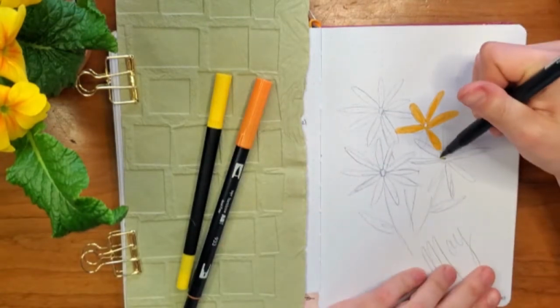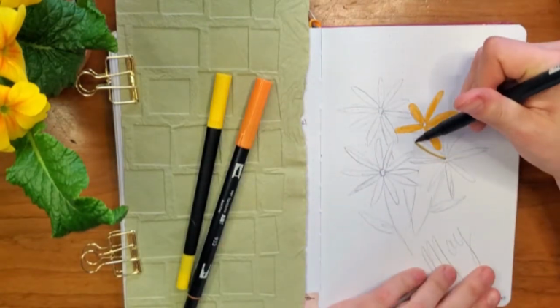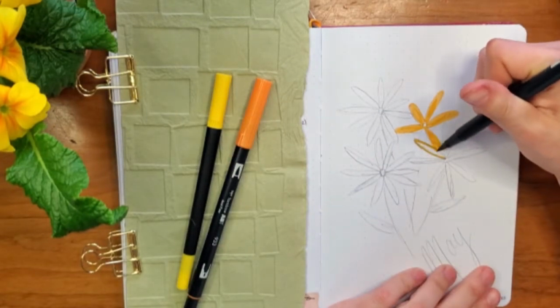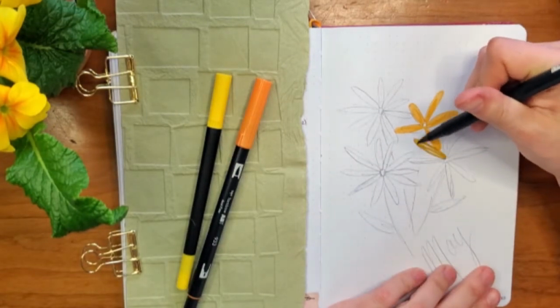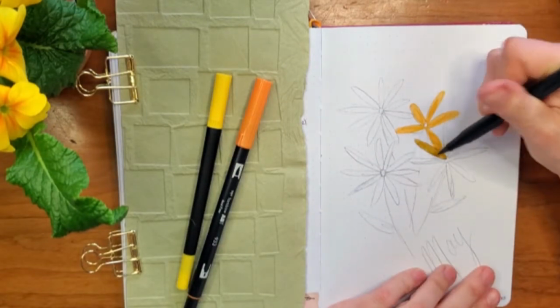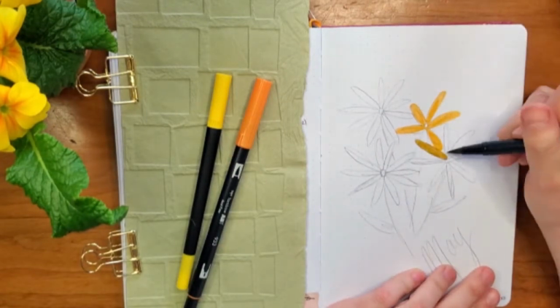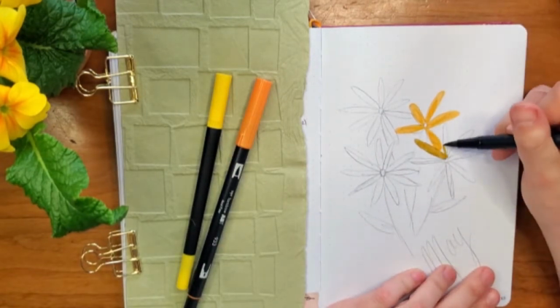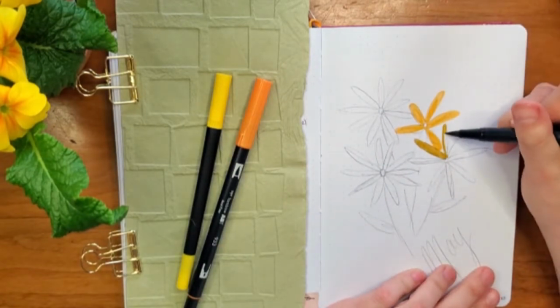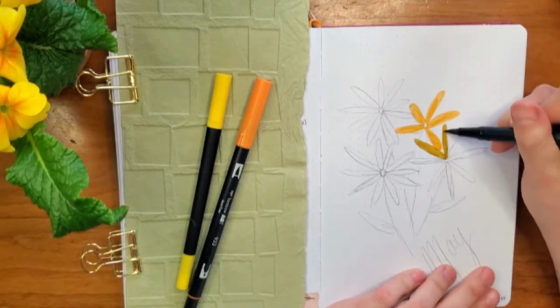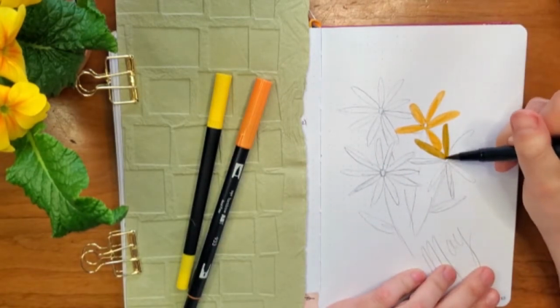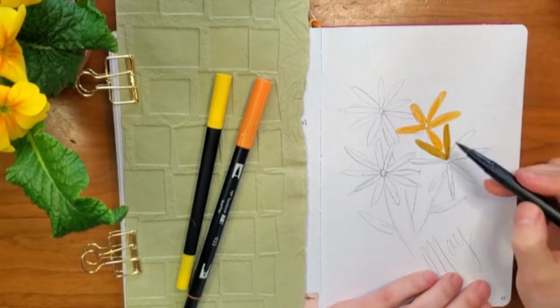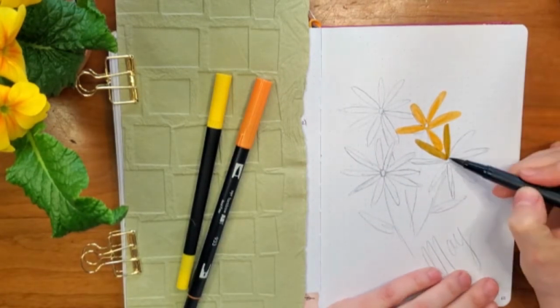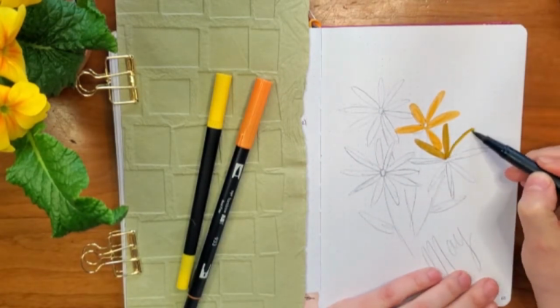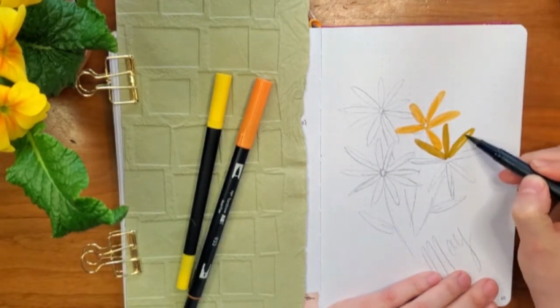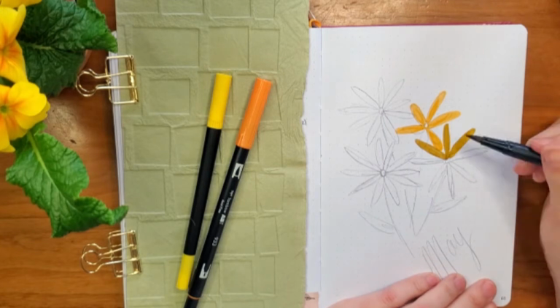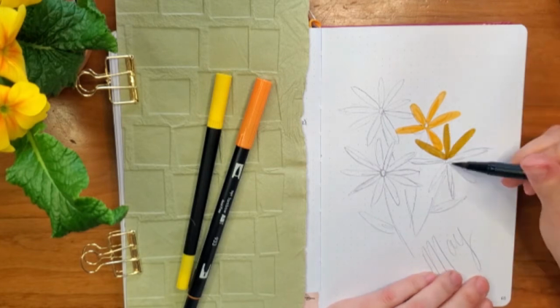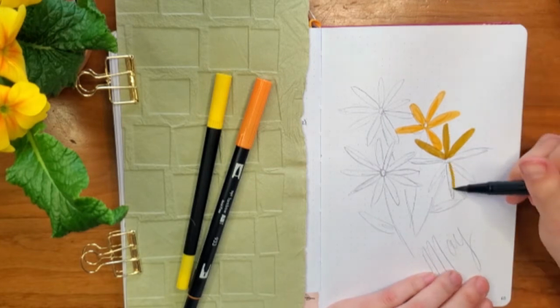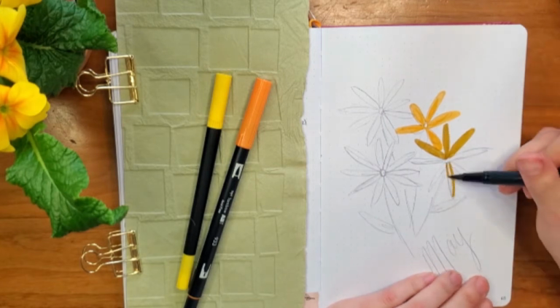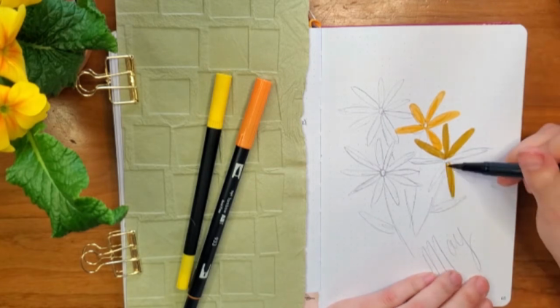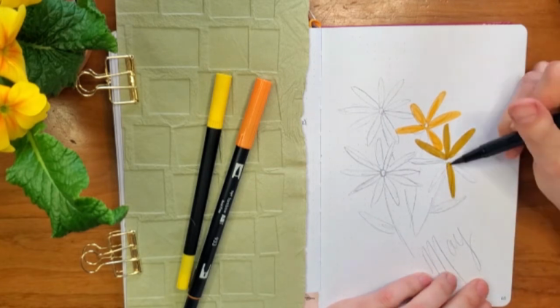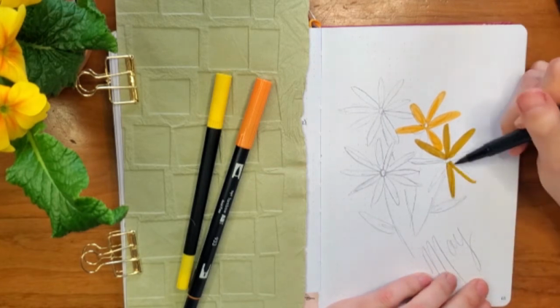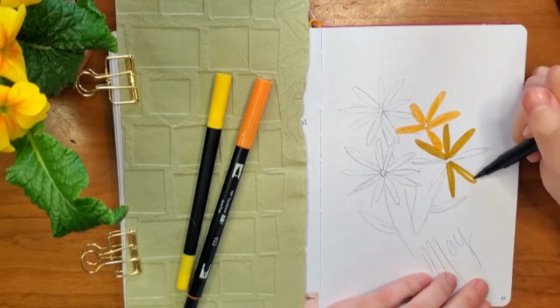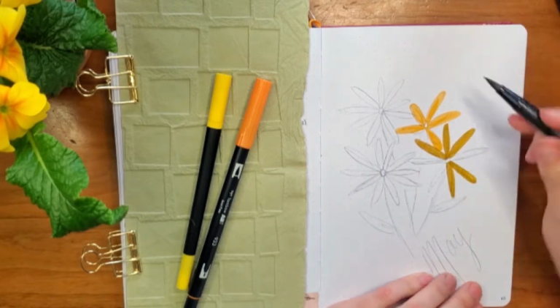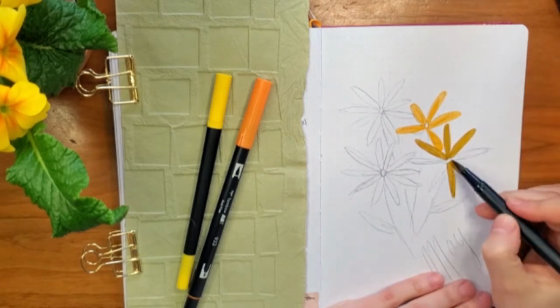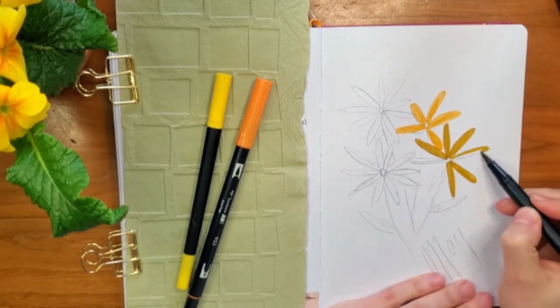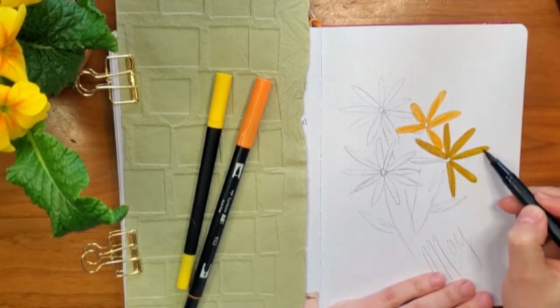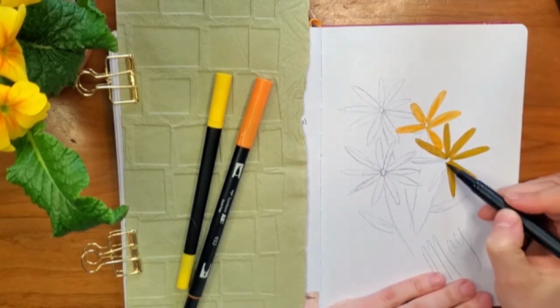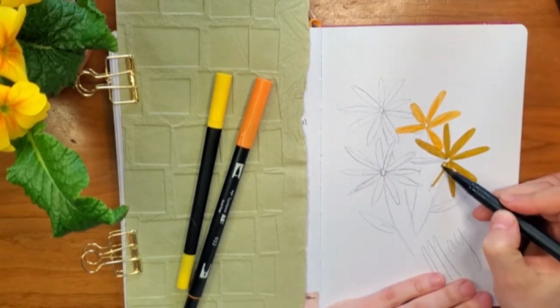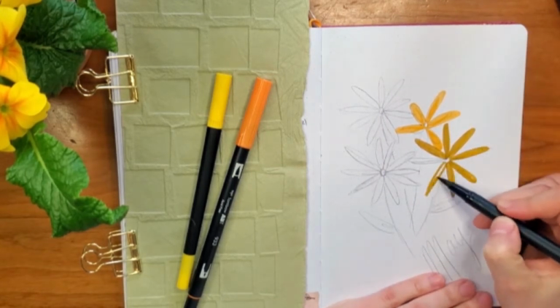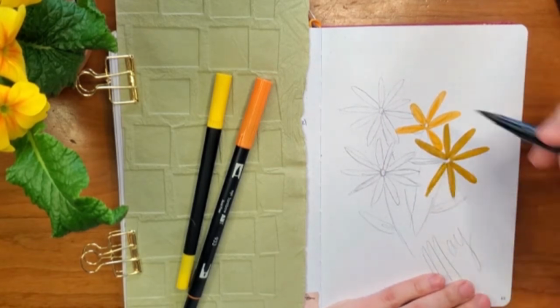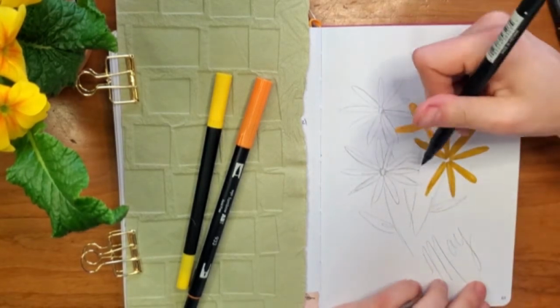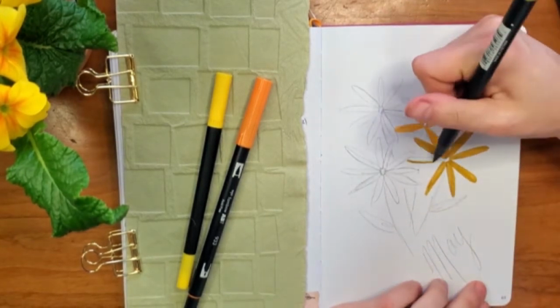Our color palette for this month is going to be just some bright yellows with a little bit of an accent of green and of course my black fine tip pen.